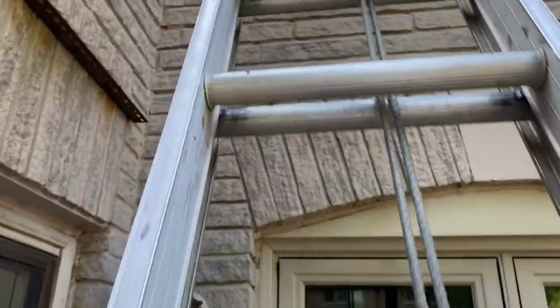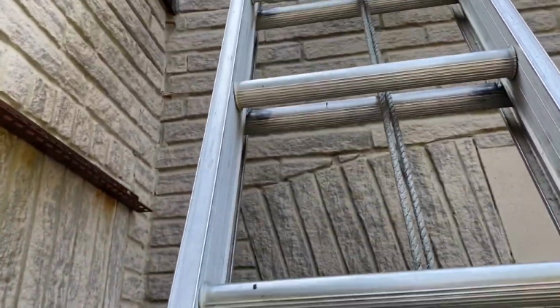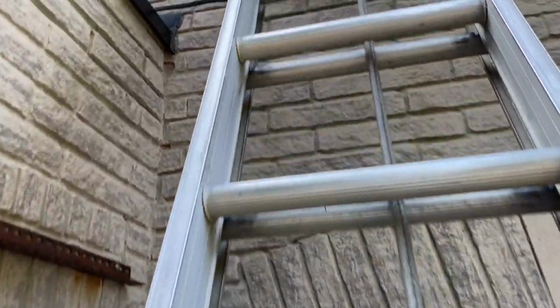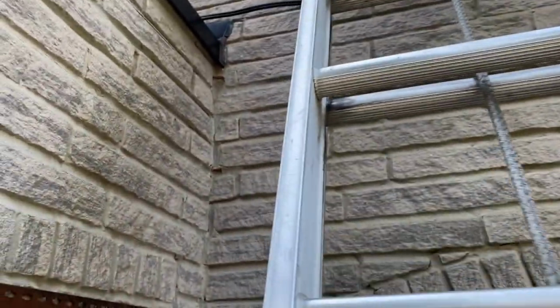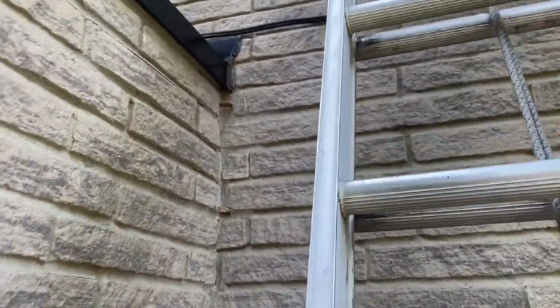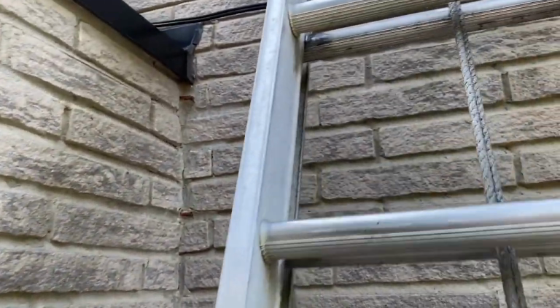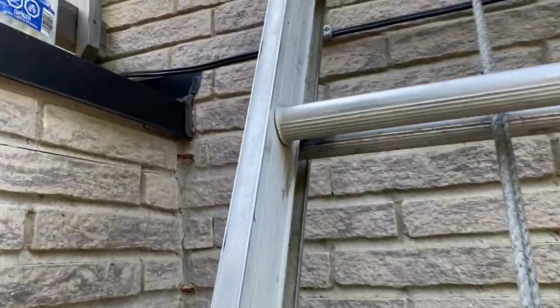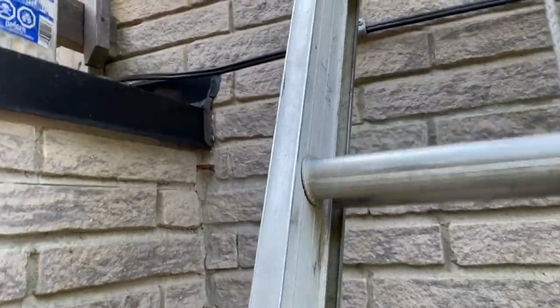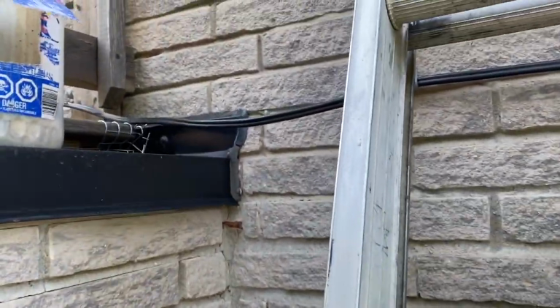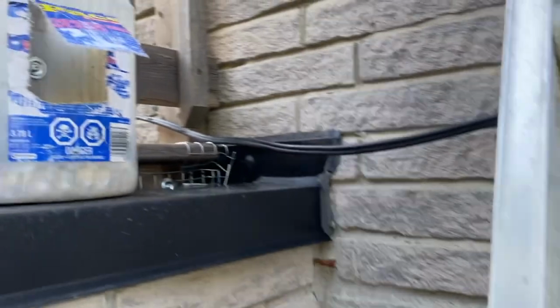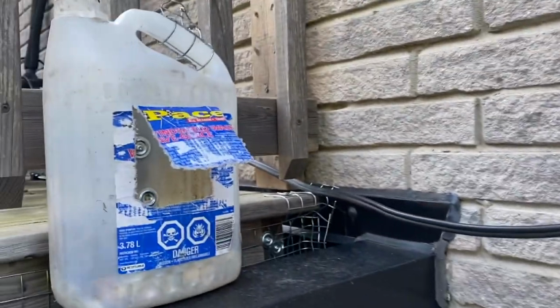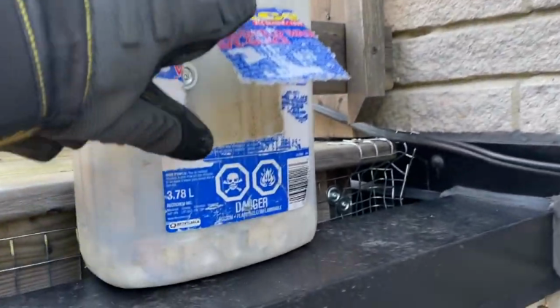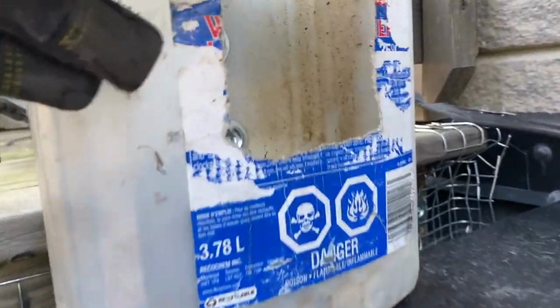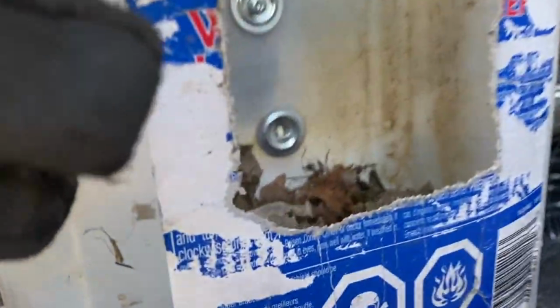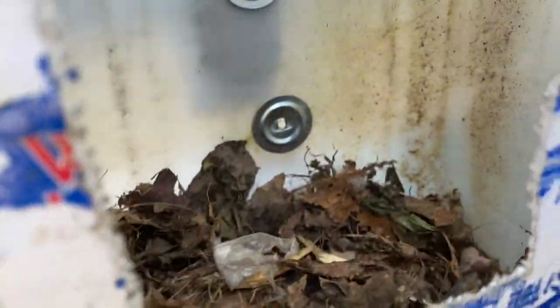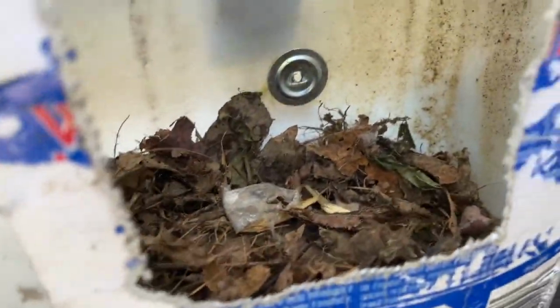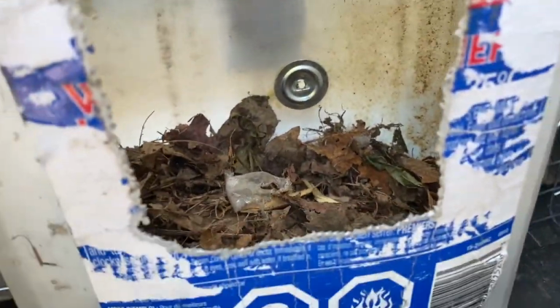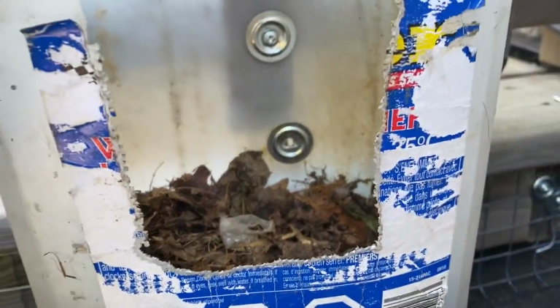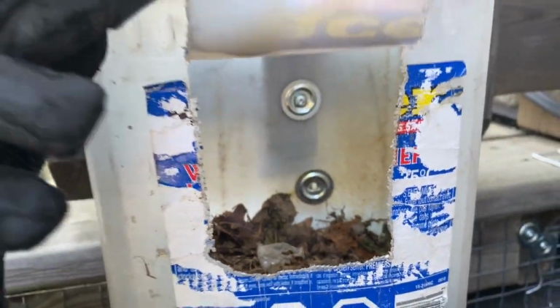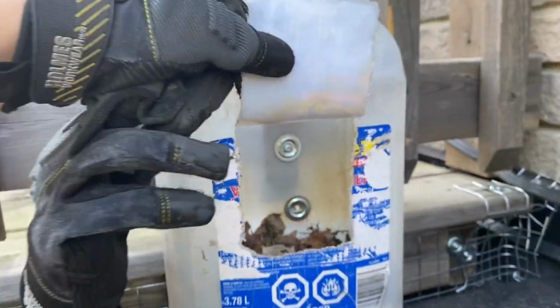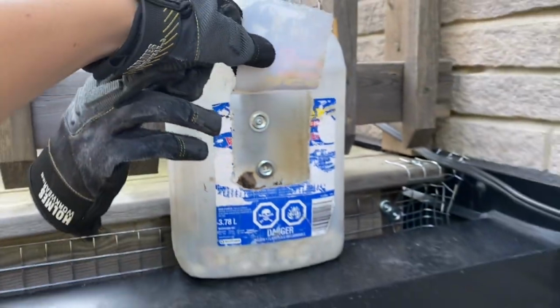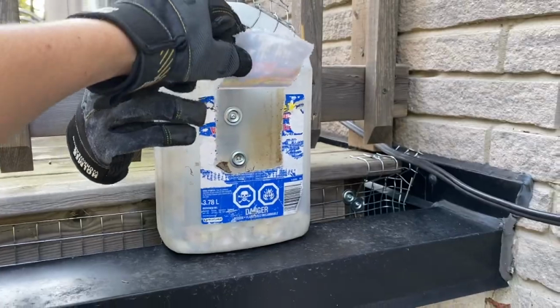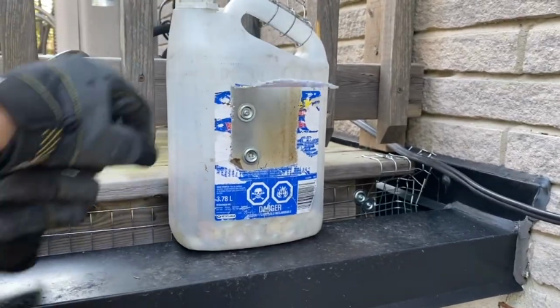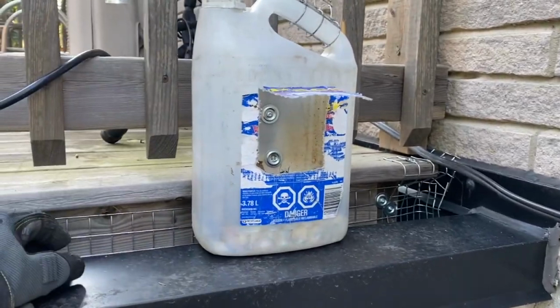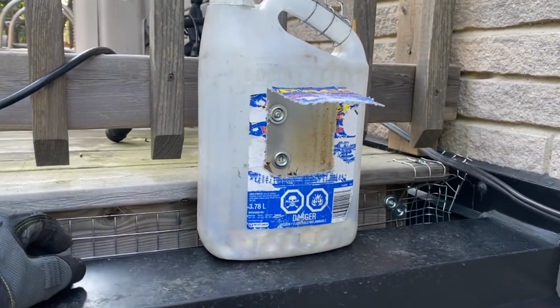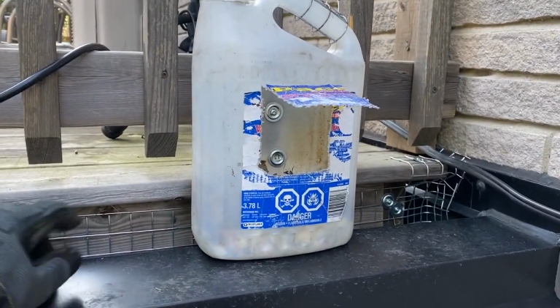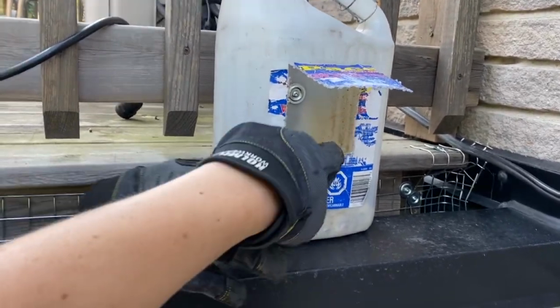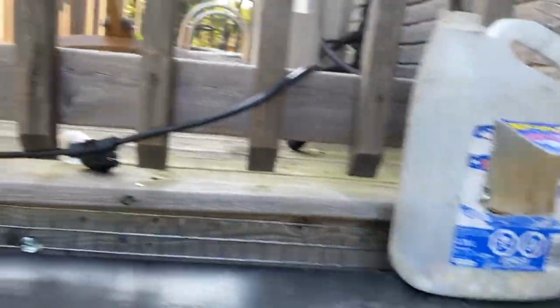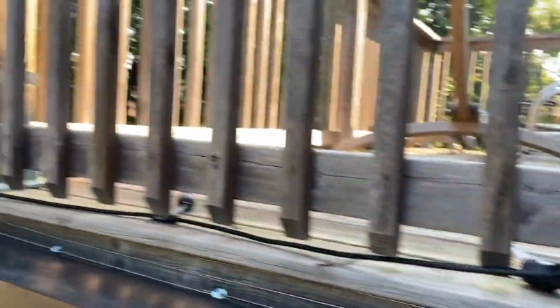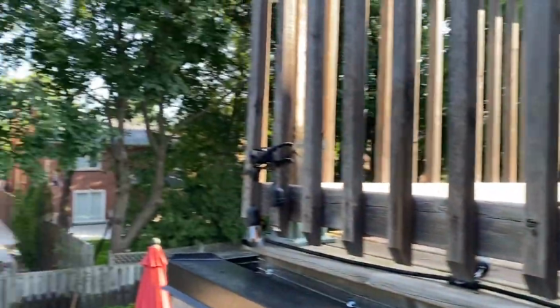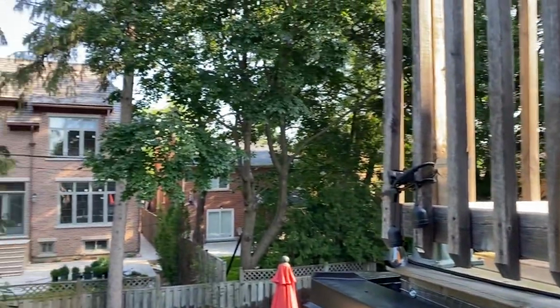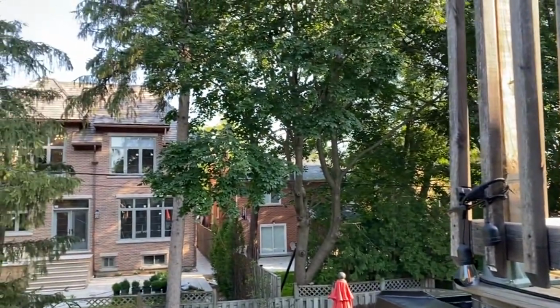We're back the next day to check on the baby squirrels. This is the jug we left for the mom and they're all gone — she would have come back probably within a few hours of us leaving, took them all, and moved them to the next nest site.